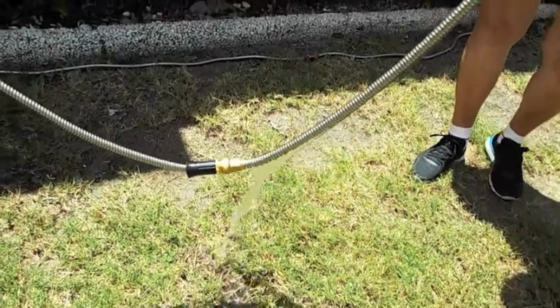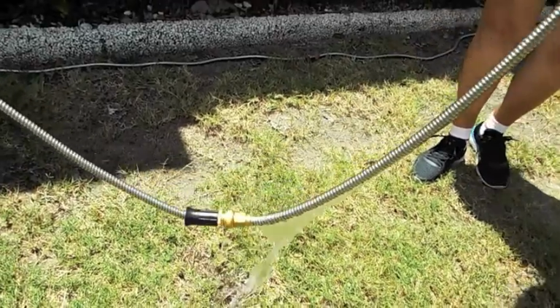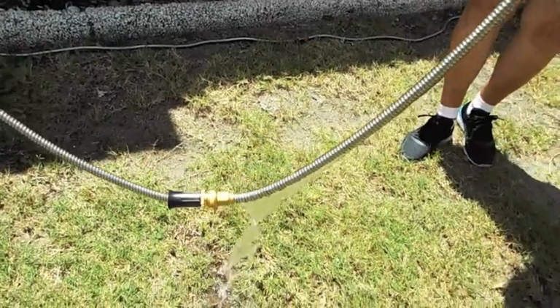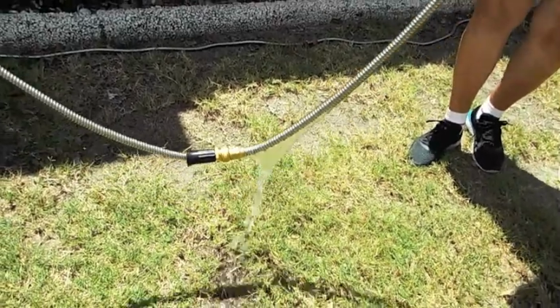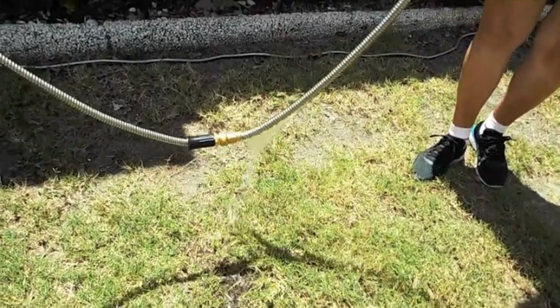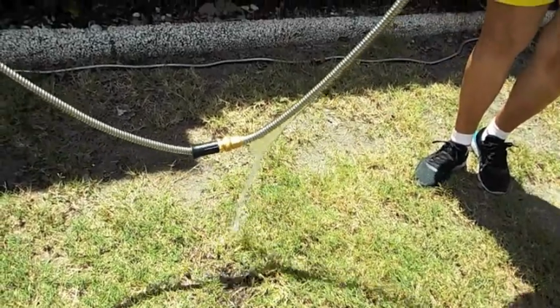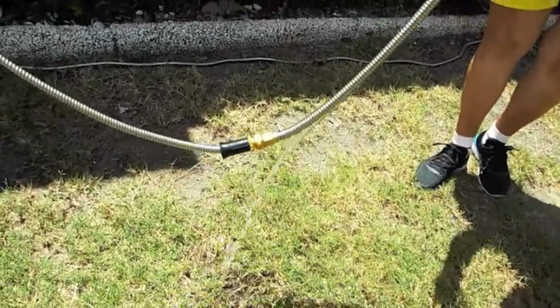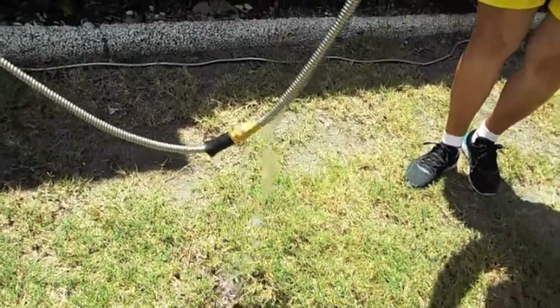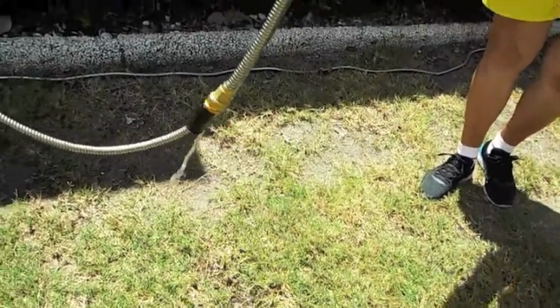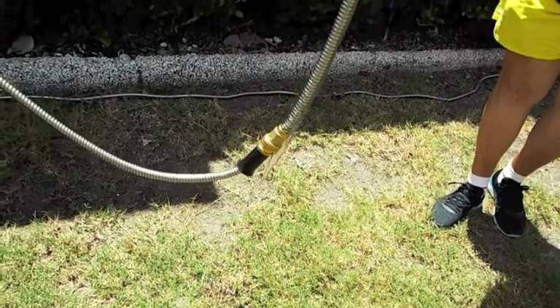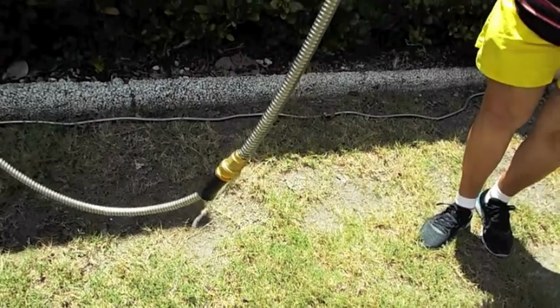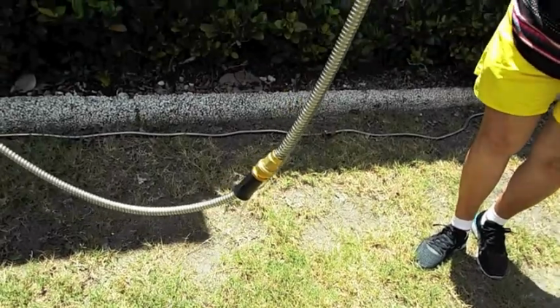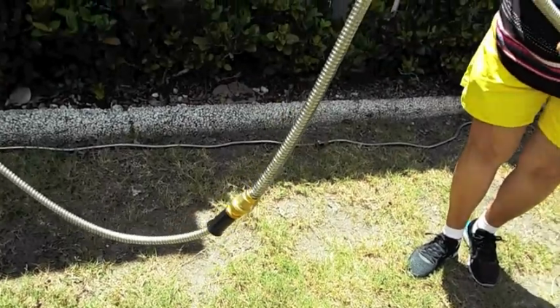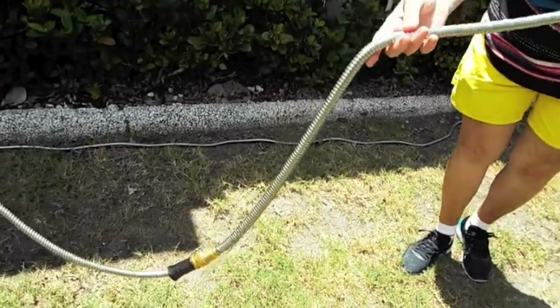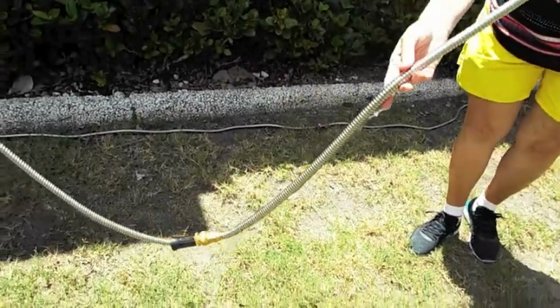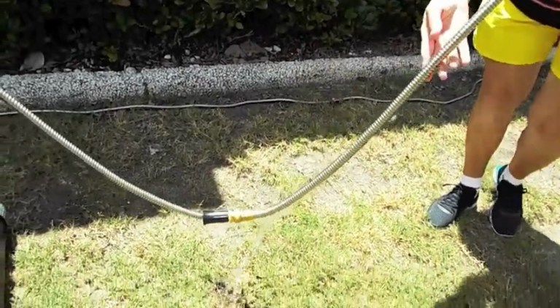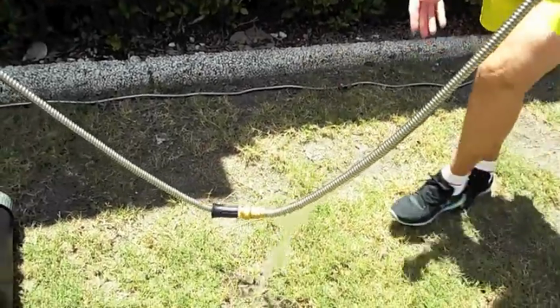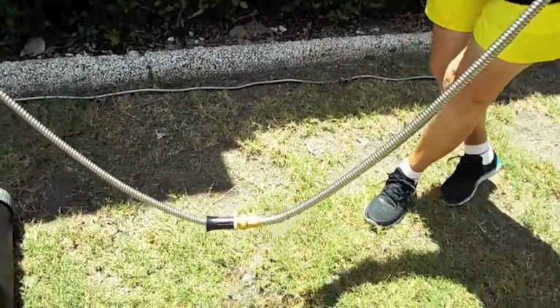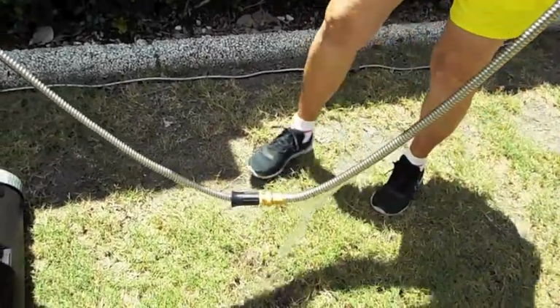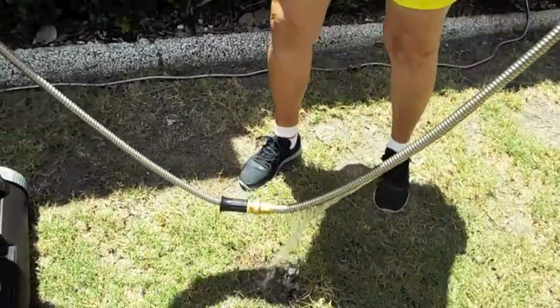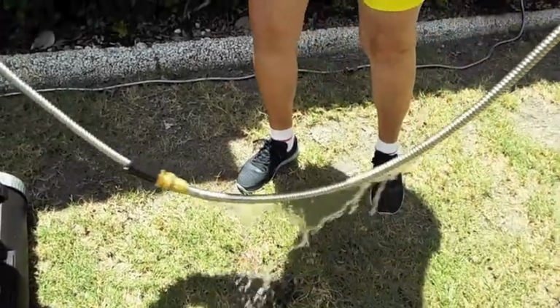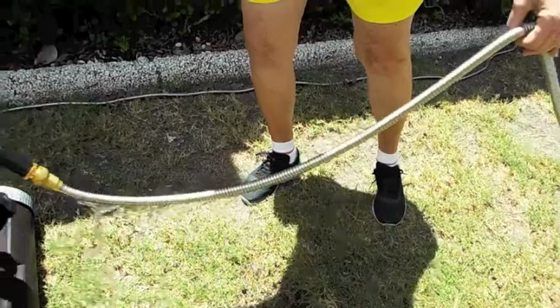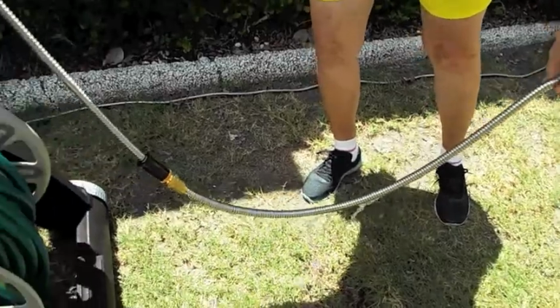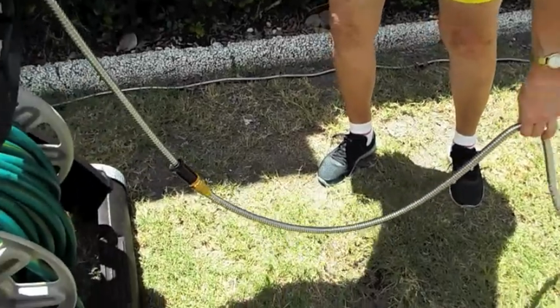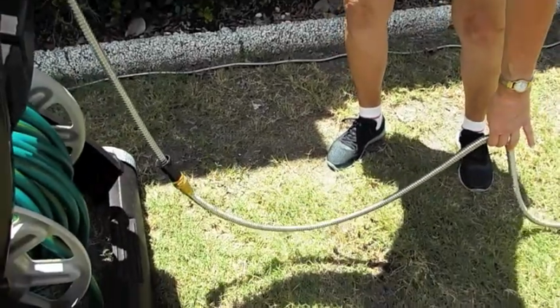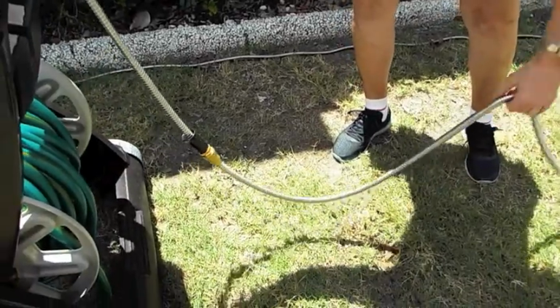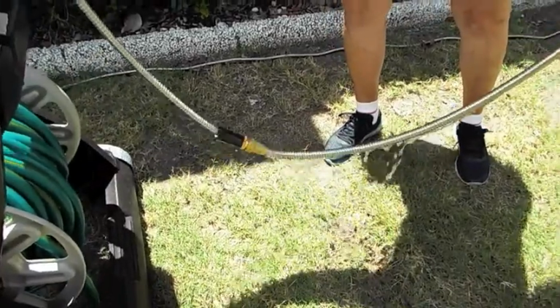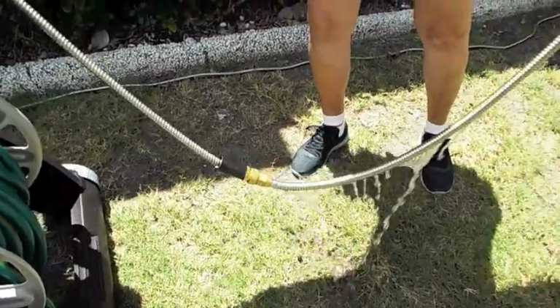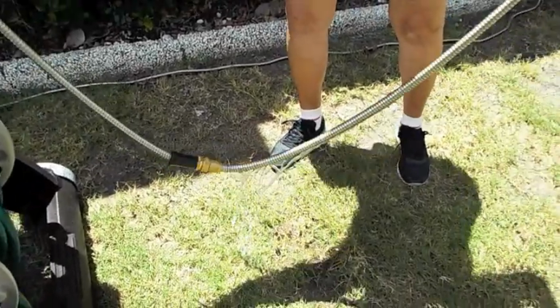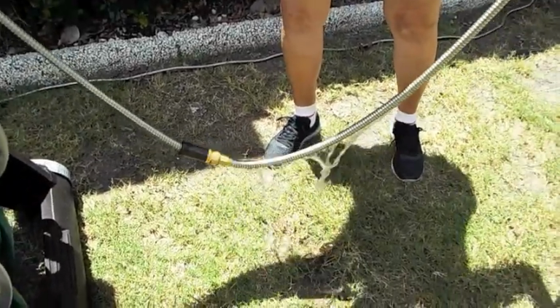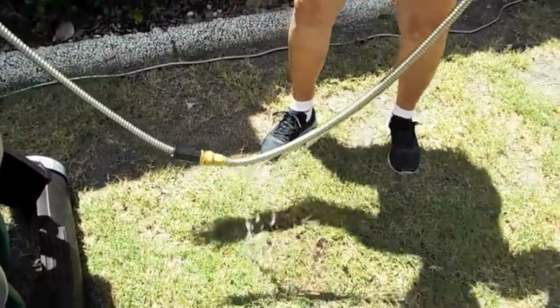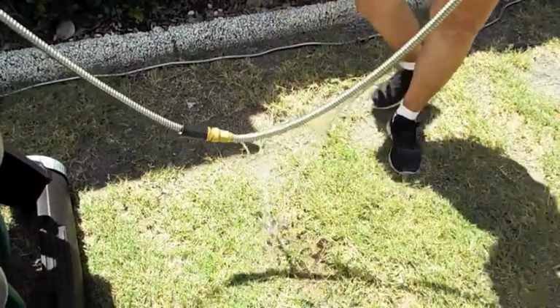As you can clearly see, the hose has sprung a leak. That's about it, eh?